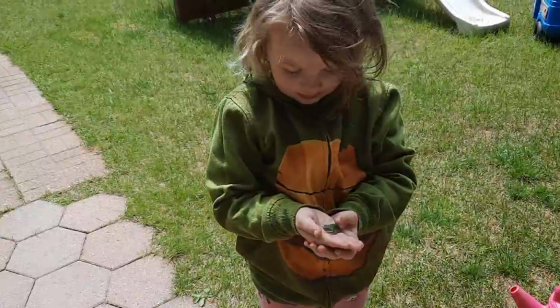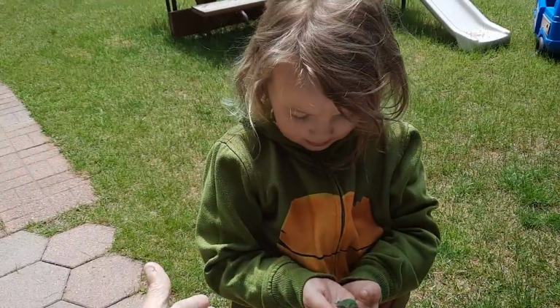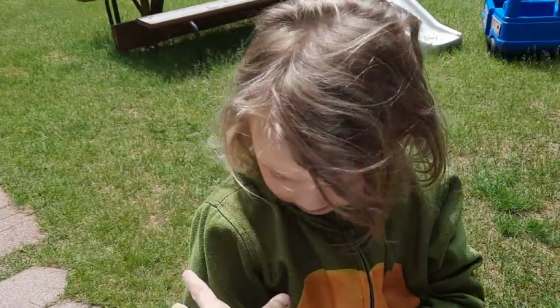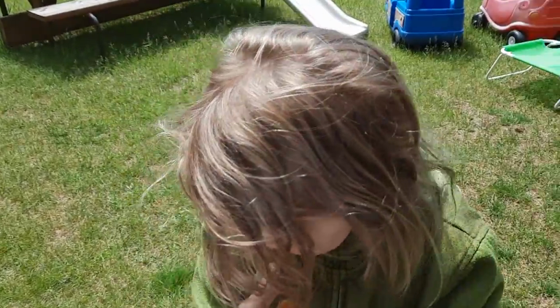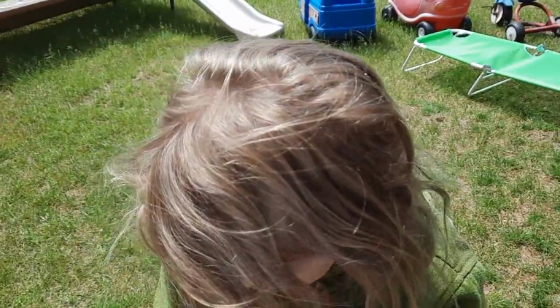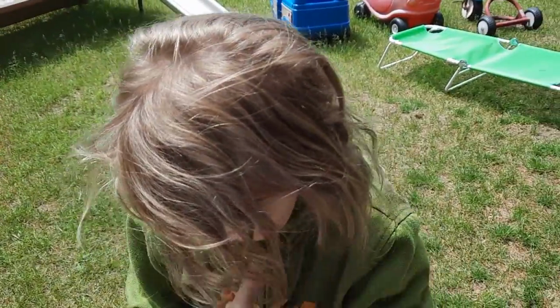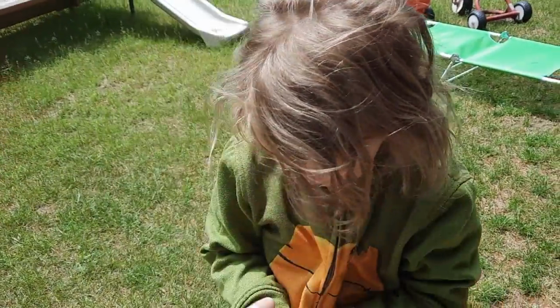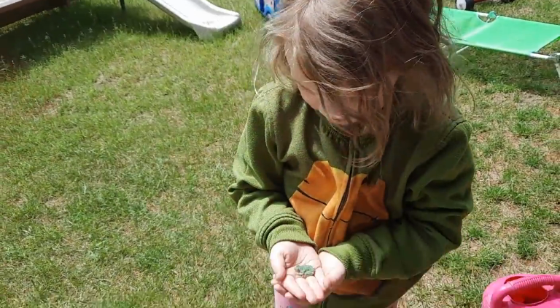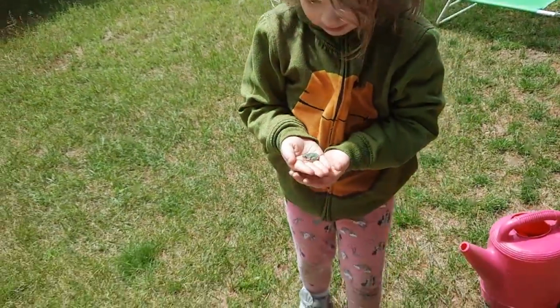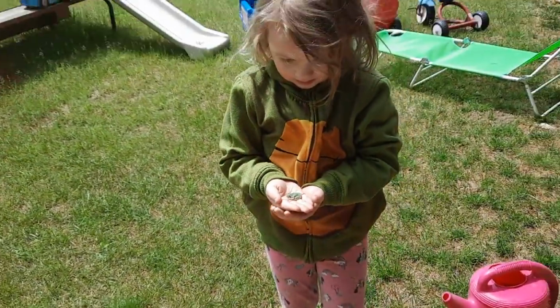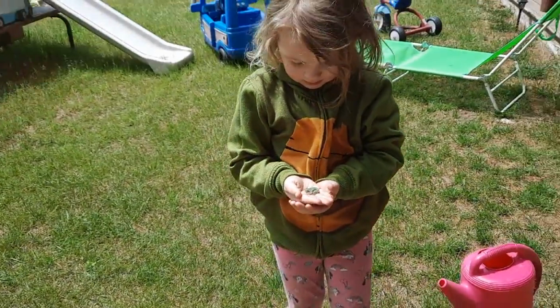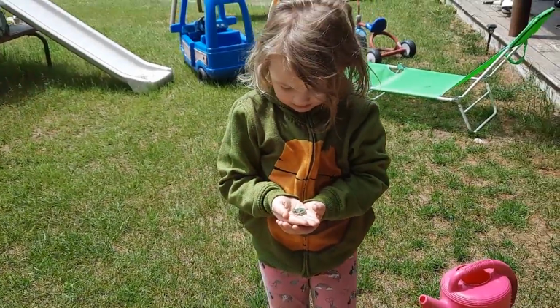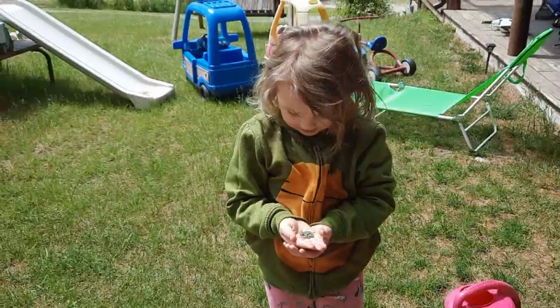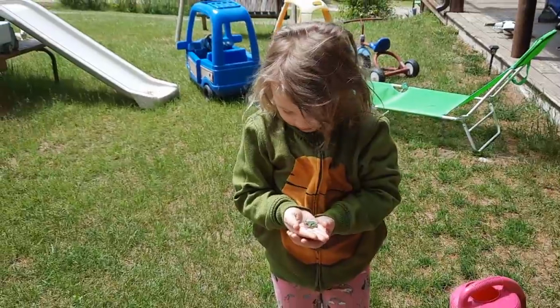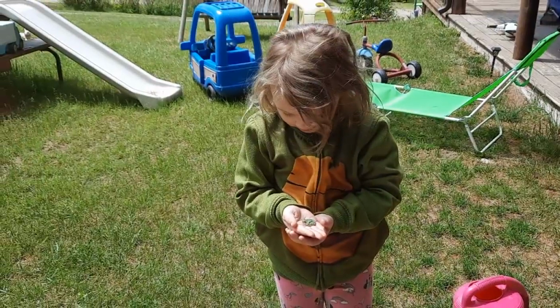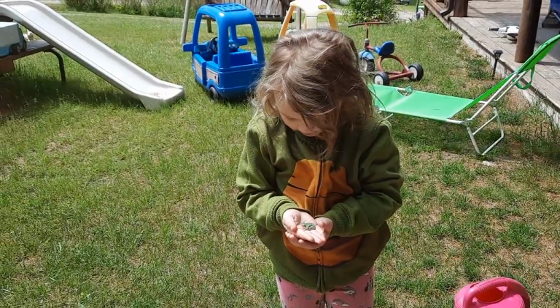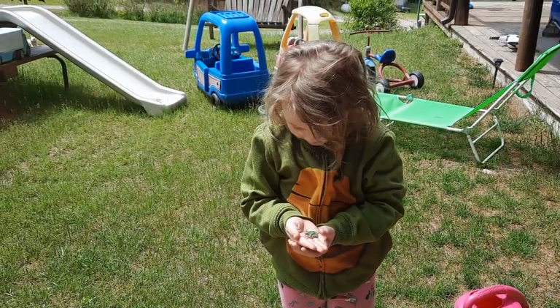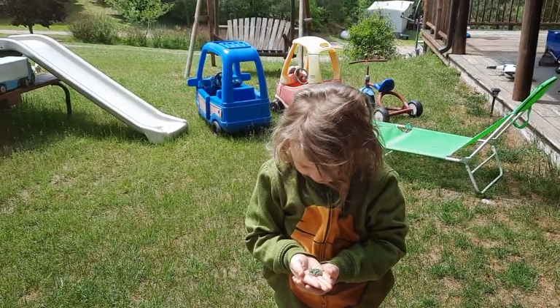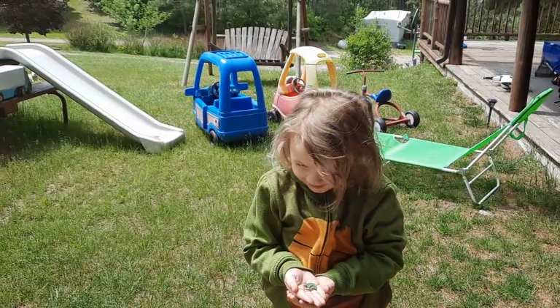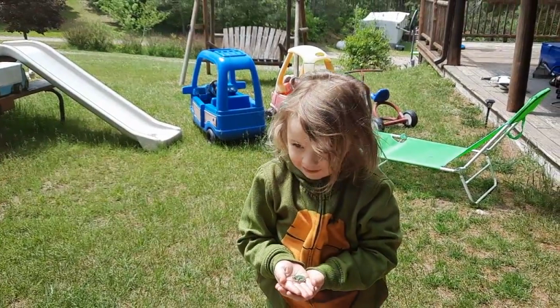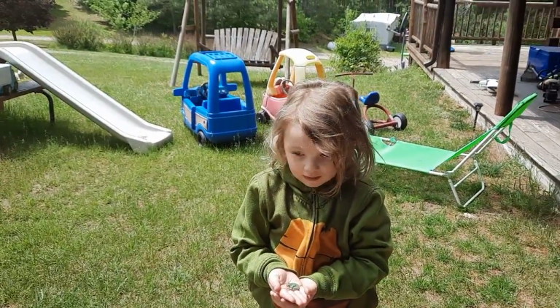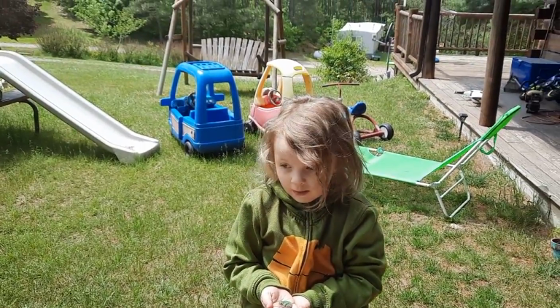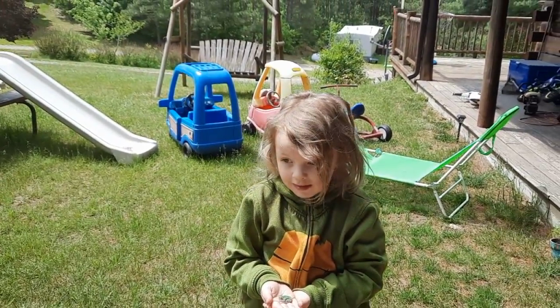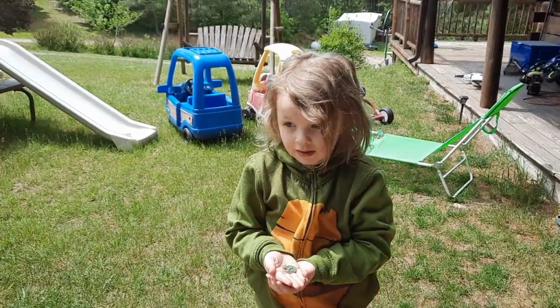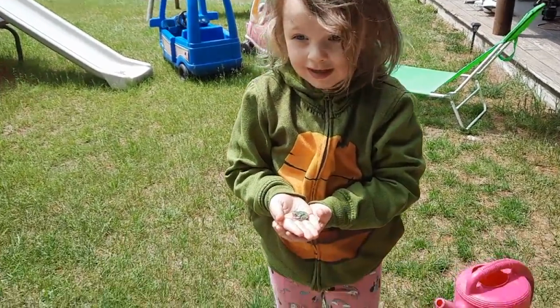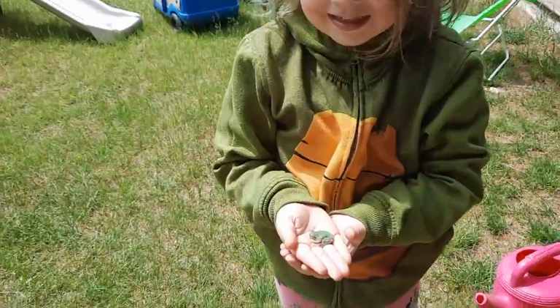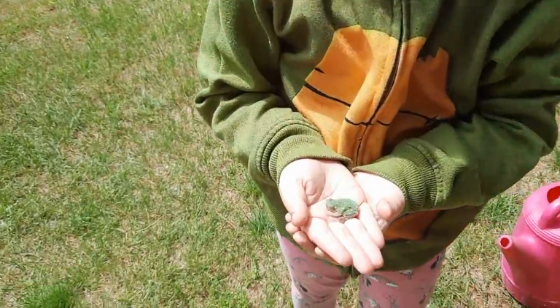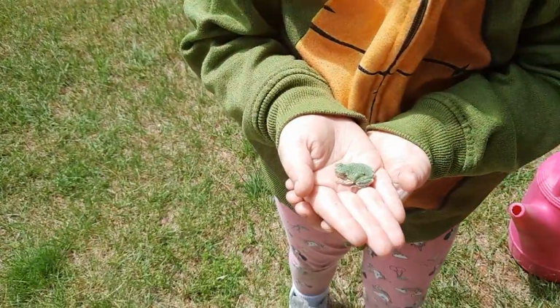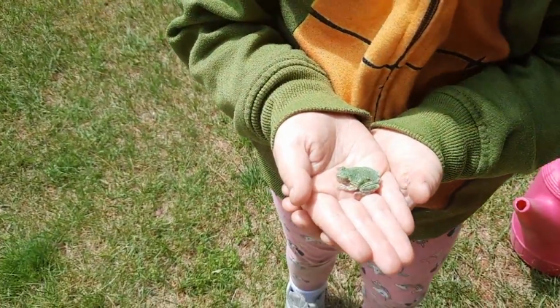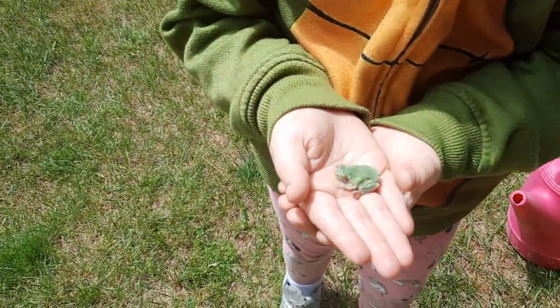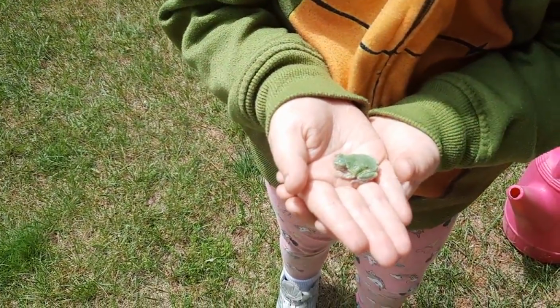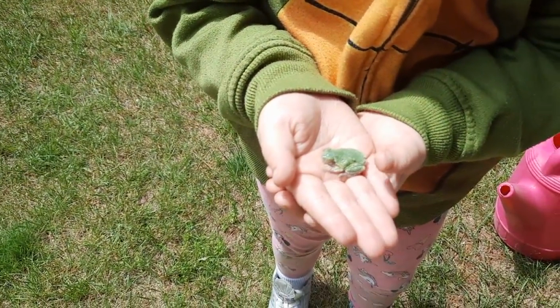Because he's a nice frog? Yeah, but stand on the grass in case he jumps. I don't want him to jump on the cement and hurt himself. There you go. Isn't he adorable? Probably in the garden.